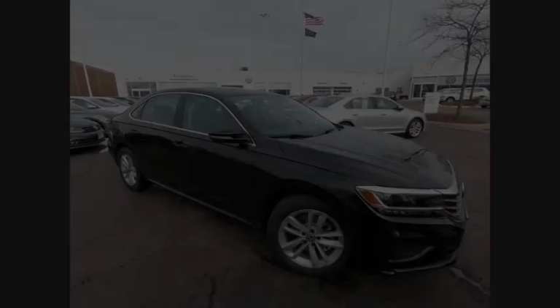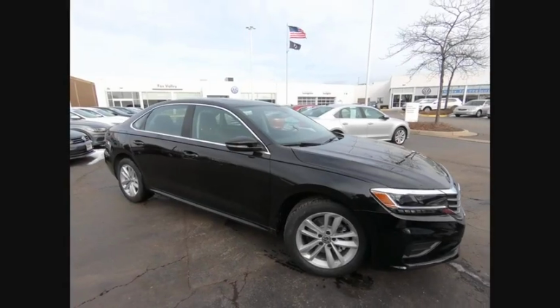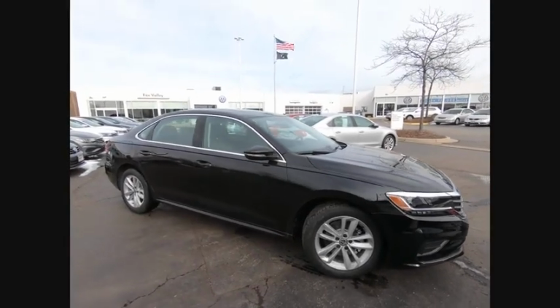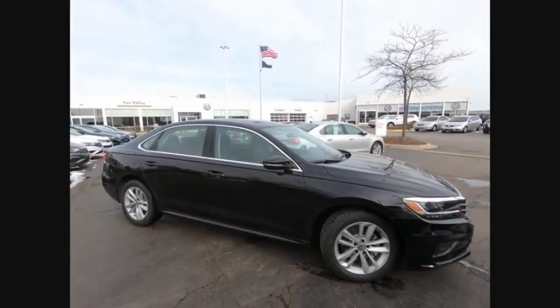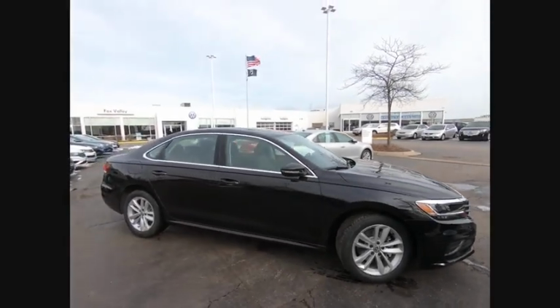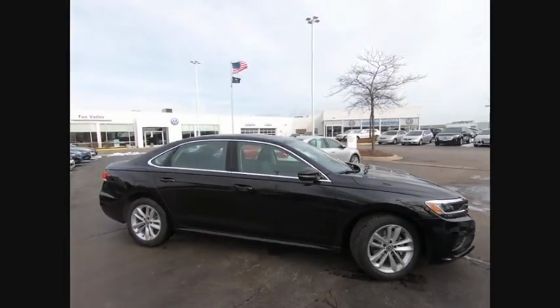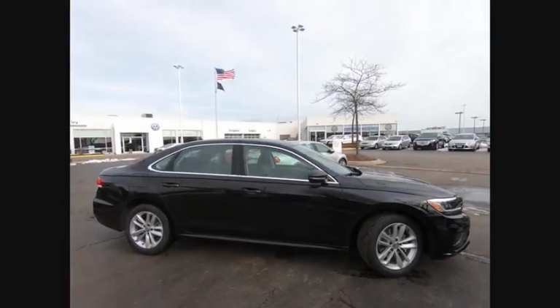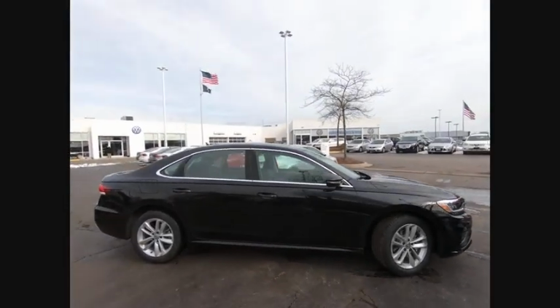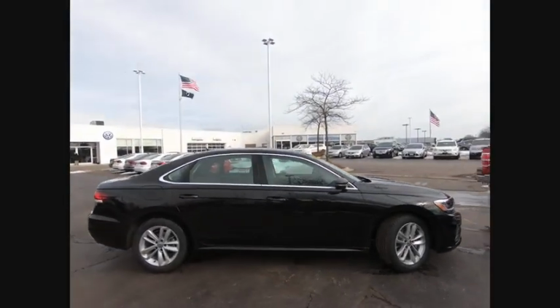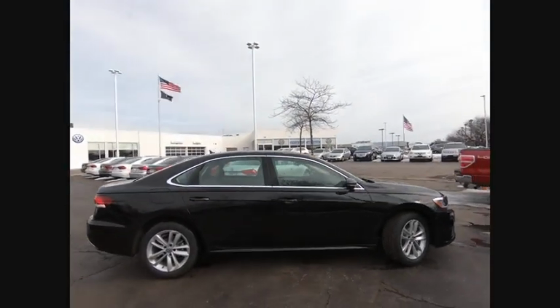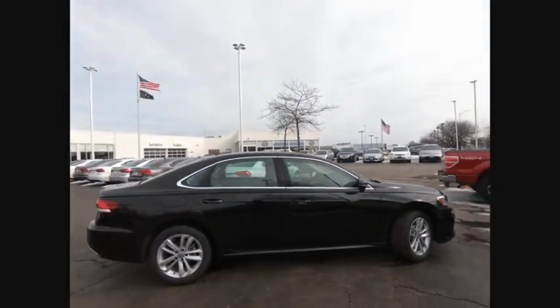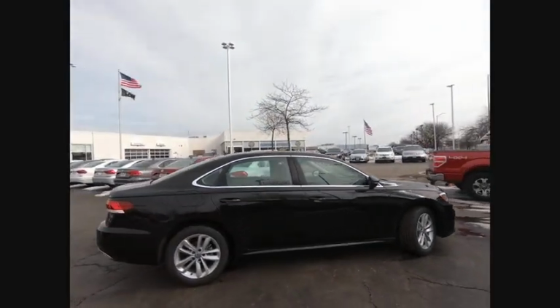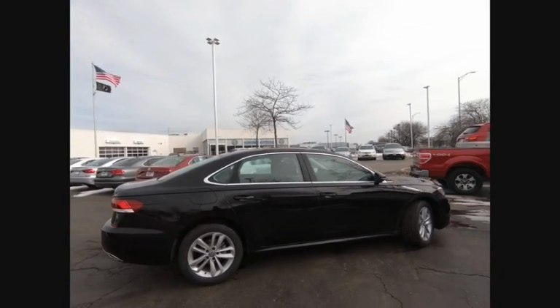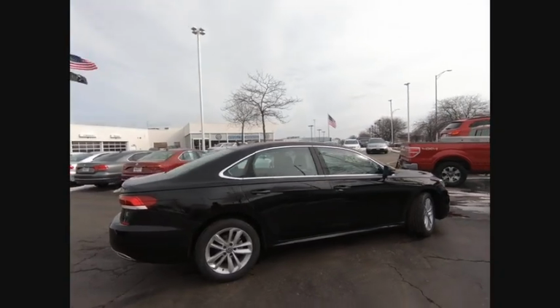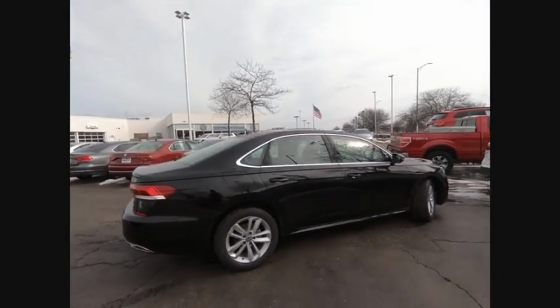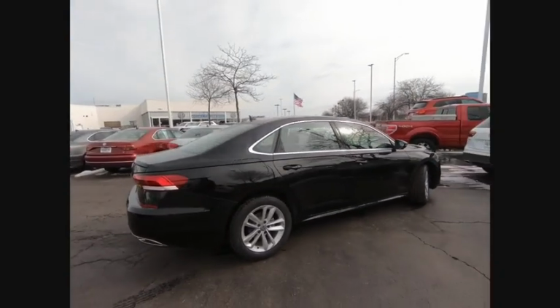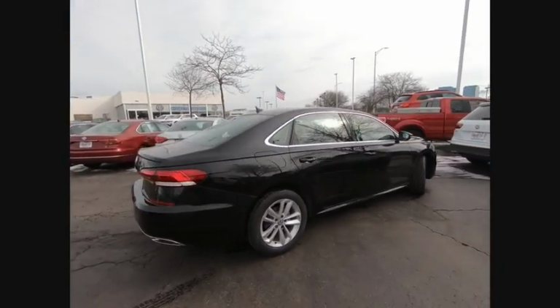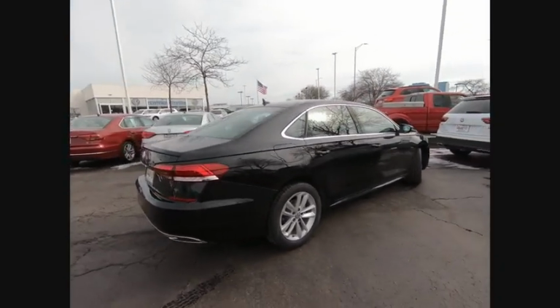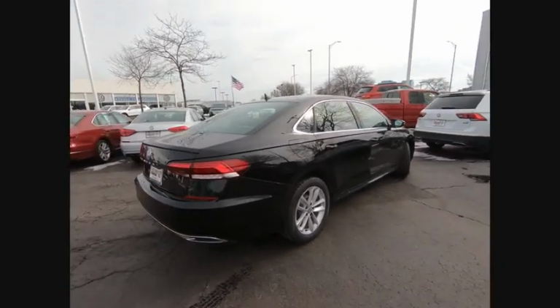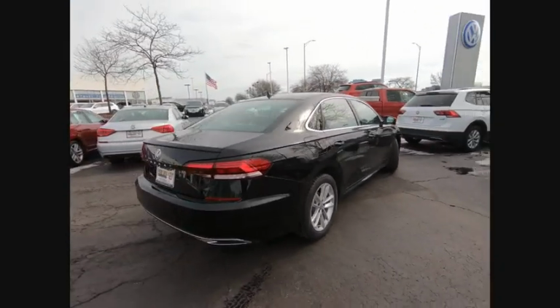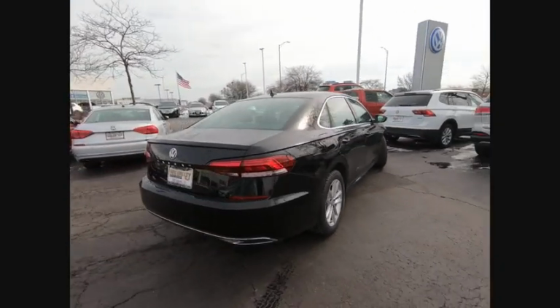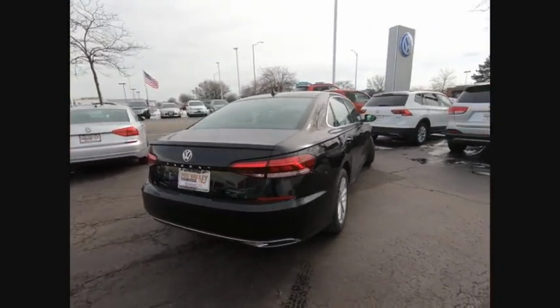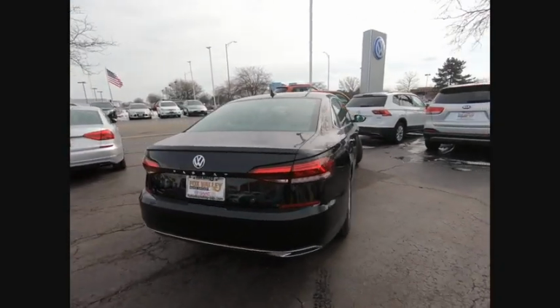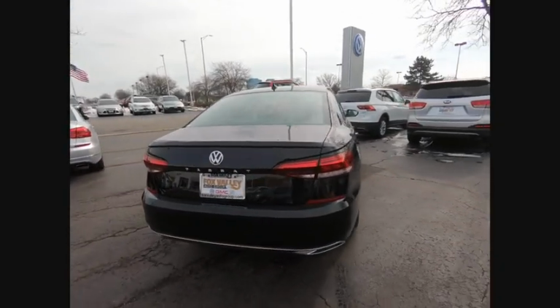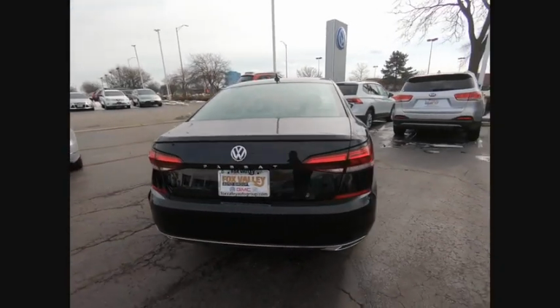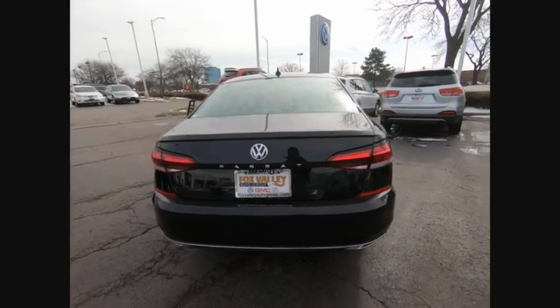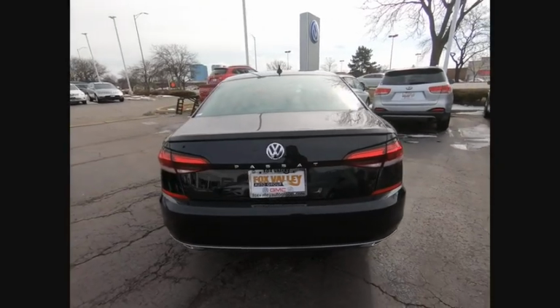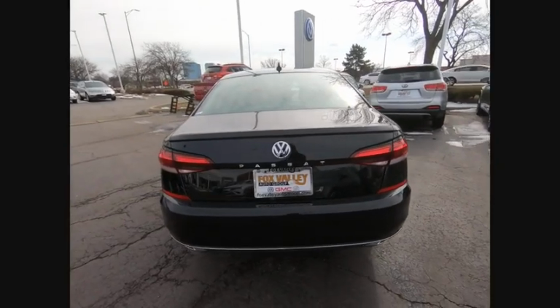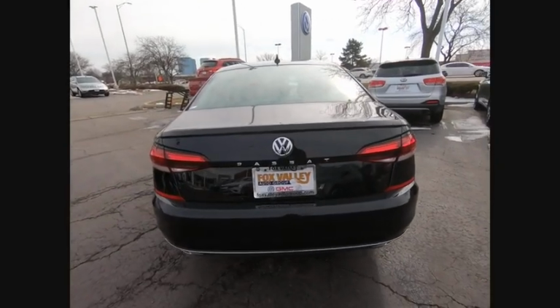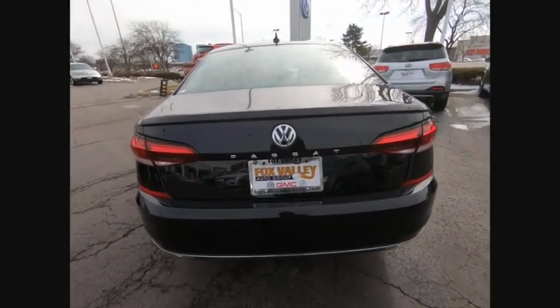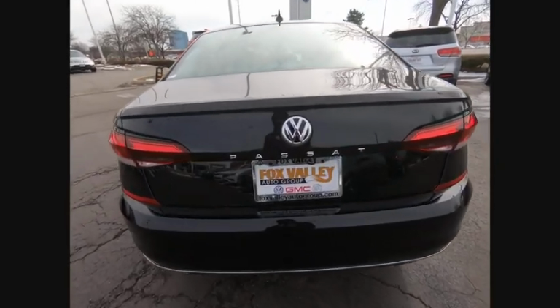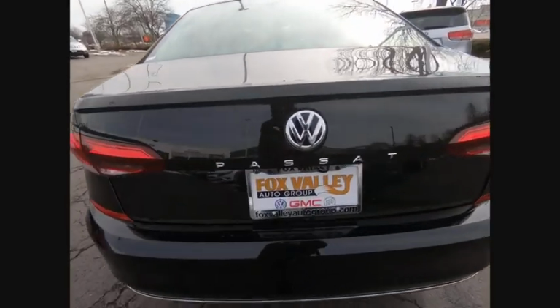Make a great choice today with the 2020 Passat. The Volkswagen Passat is roomy and powerful. It offers a supple and controlled ride with a quiet and comfortable experience. Volkswagen brings it all together.